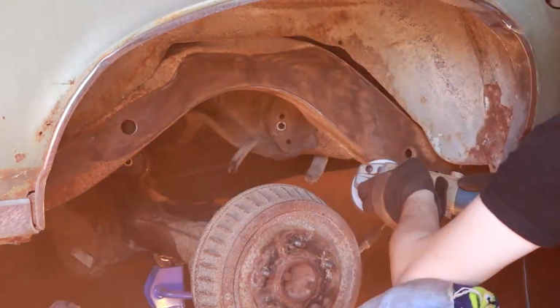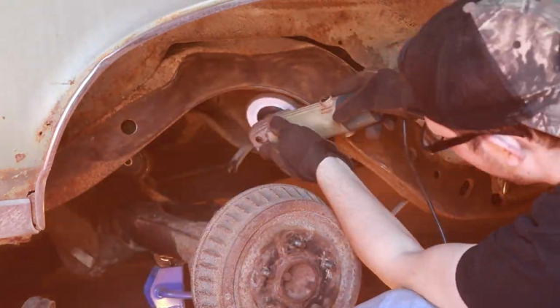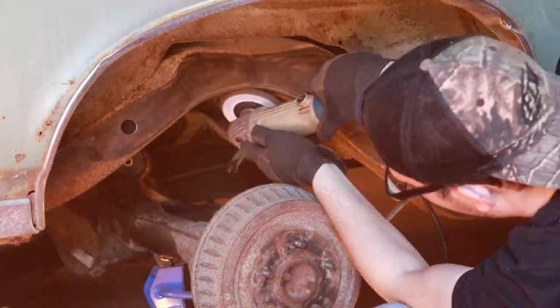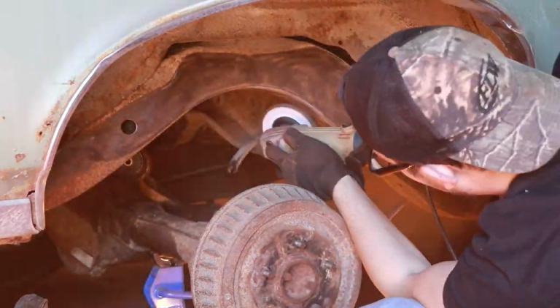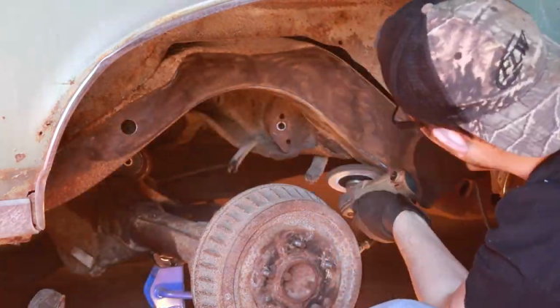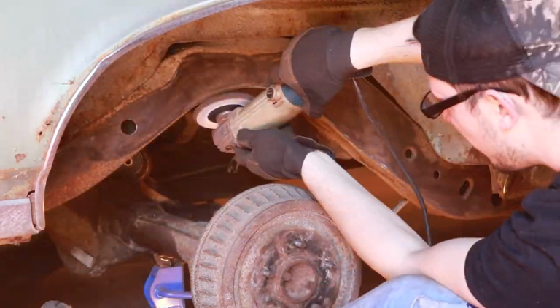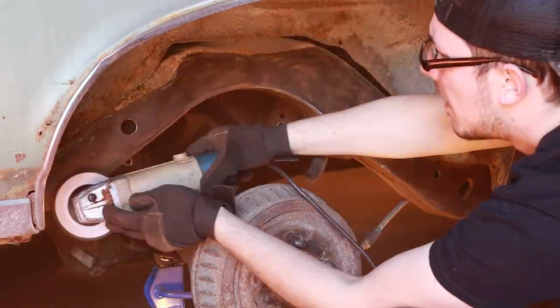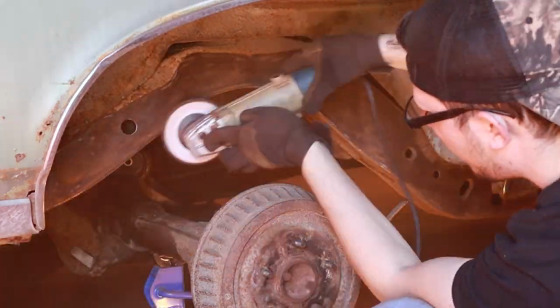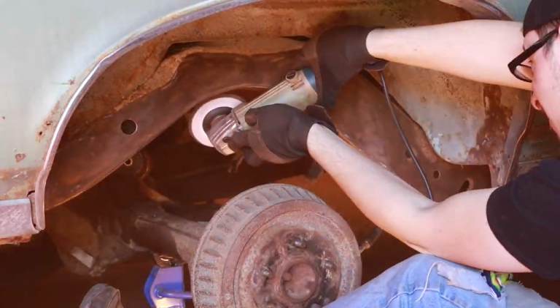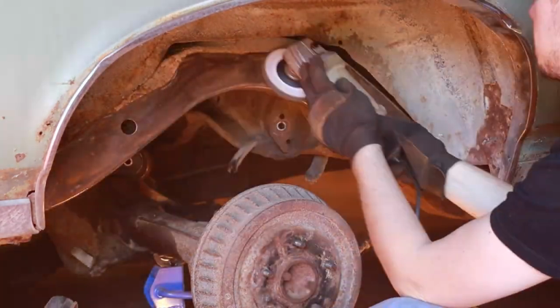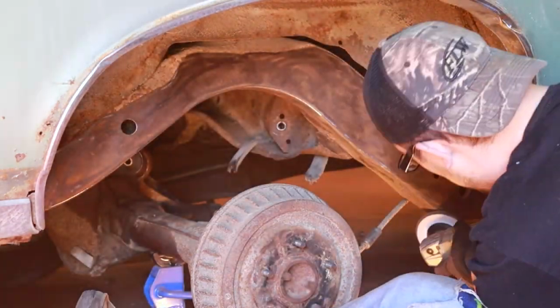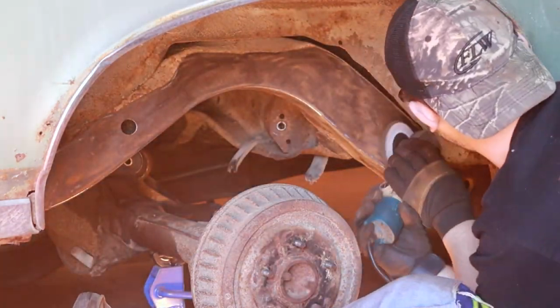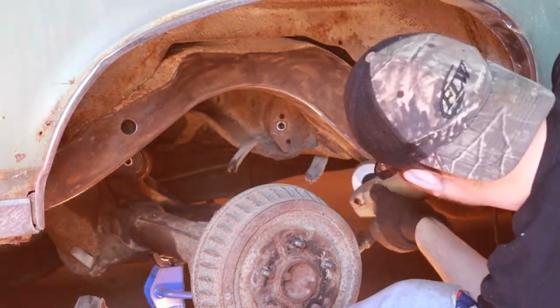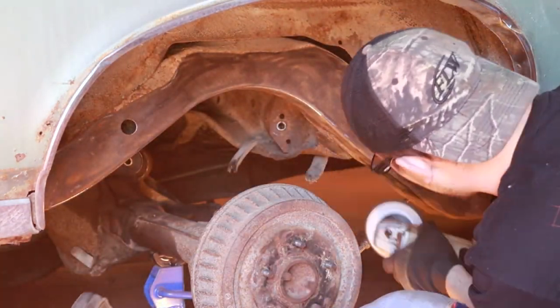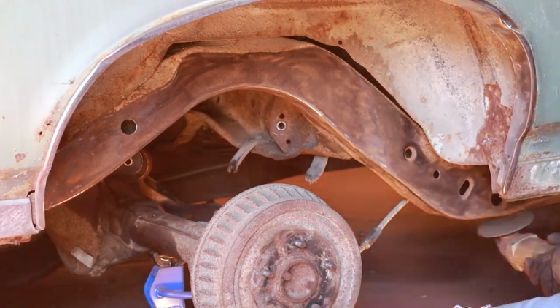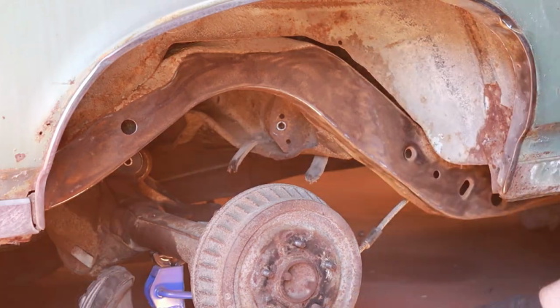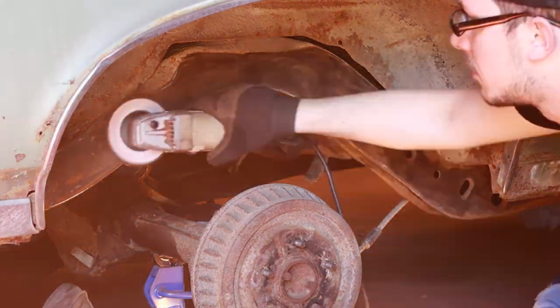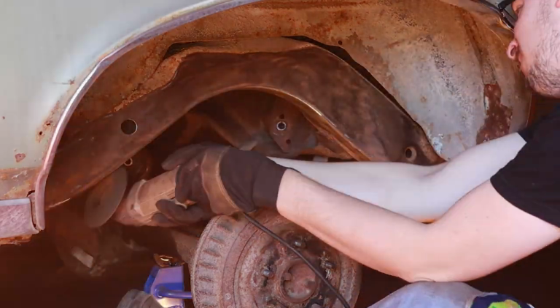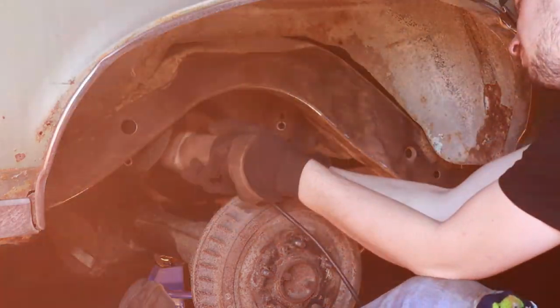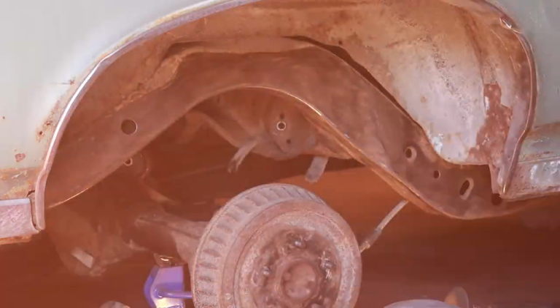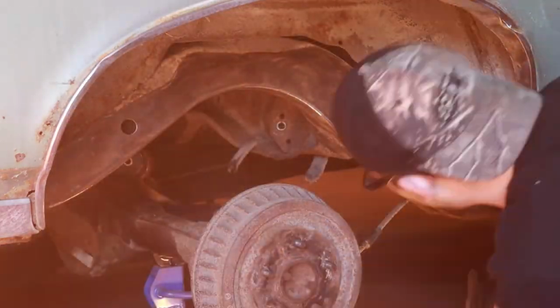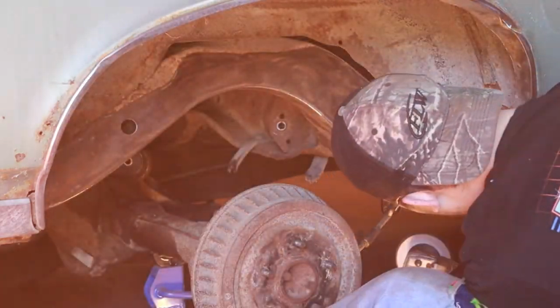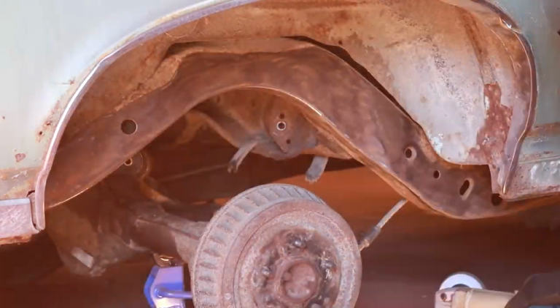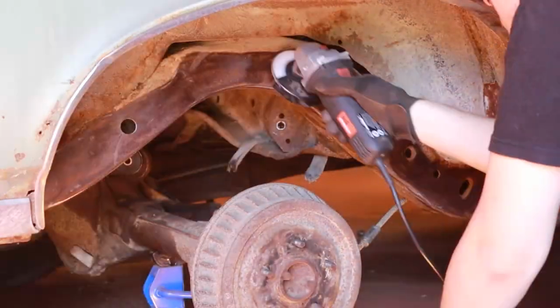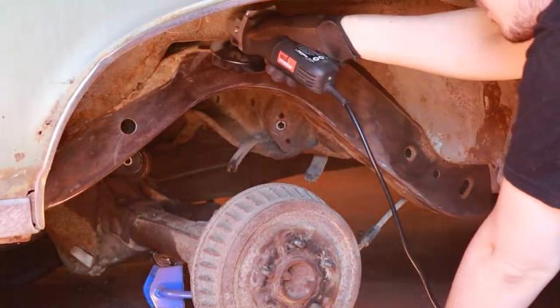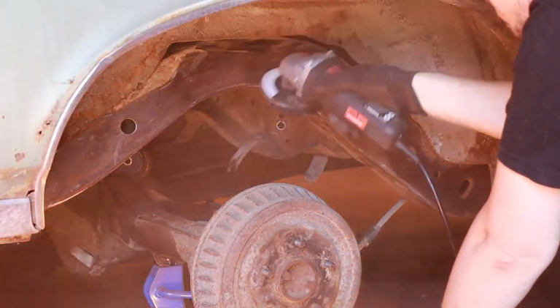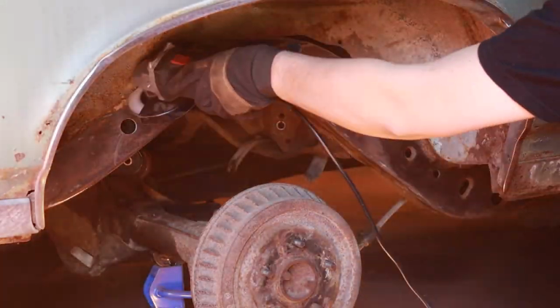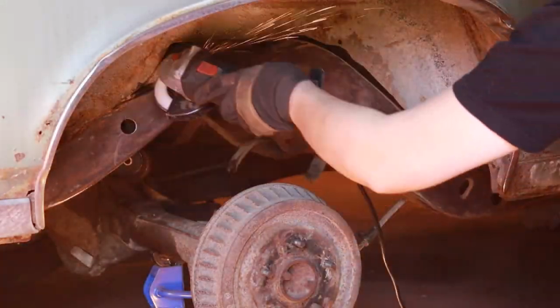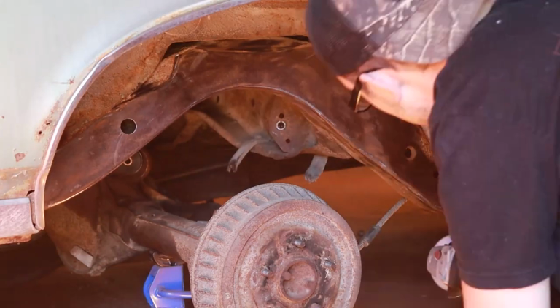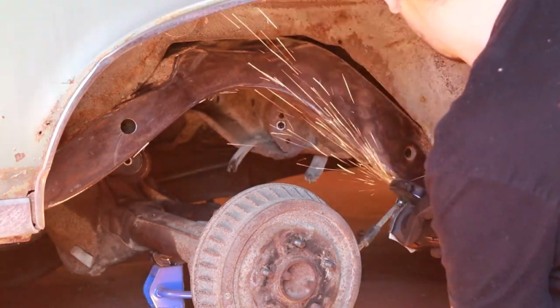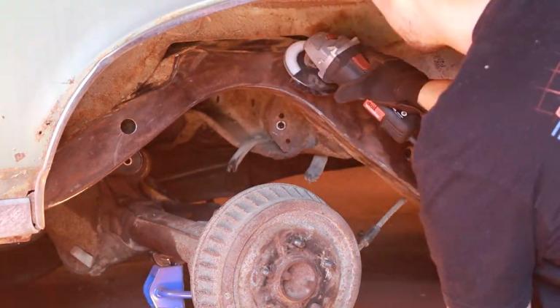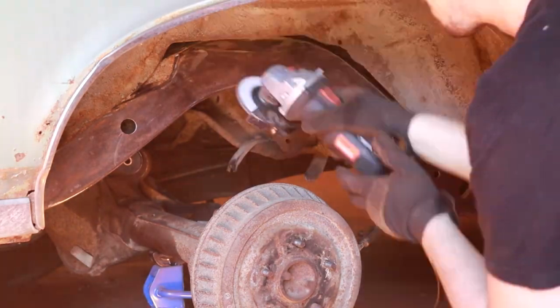You're going to repeat this process over the entire frame — the control arm mounts, the rear end — even if you feel like this goes just about everywhere and needs to be done on just about everything.